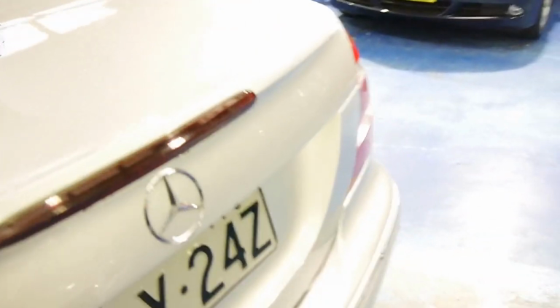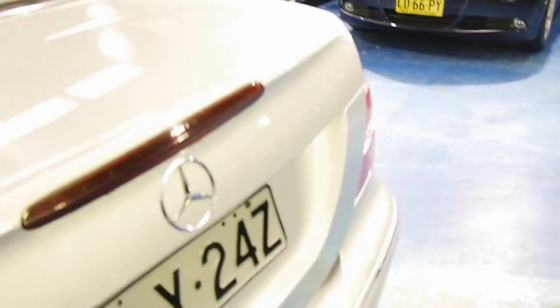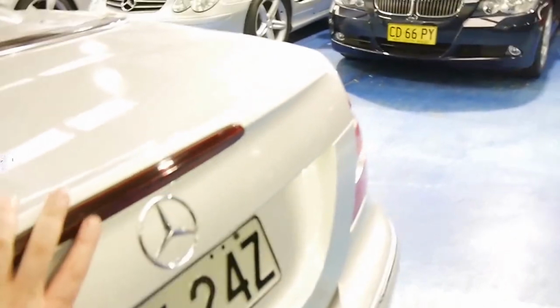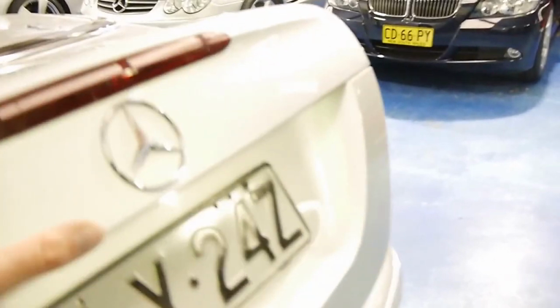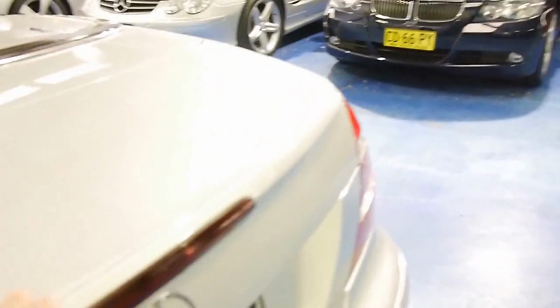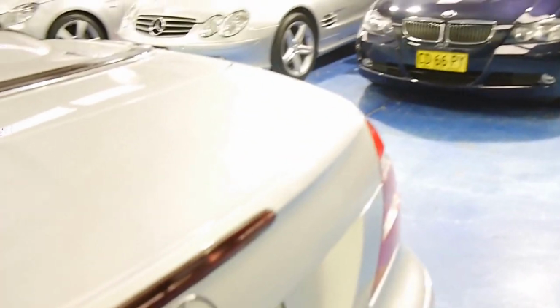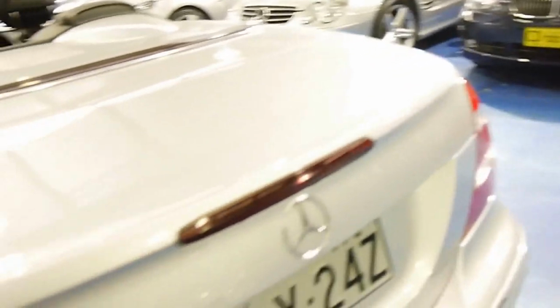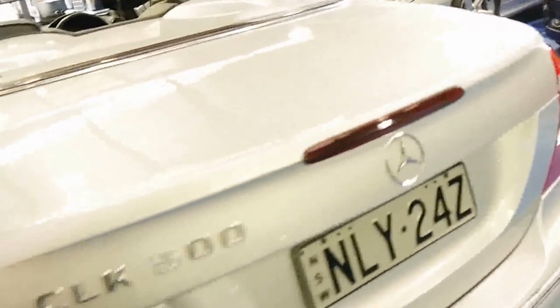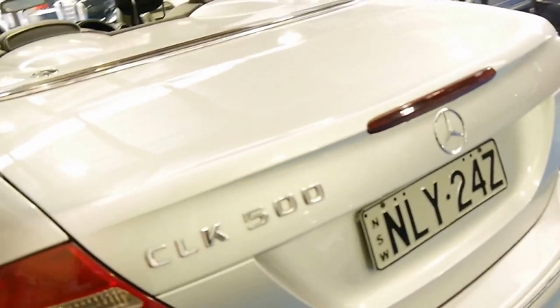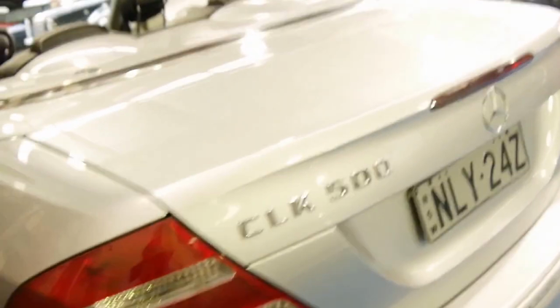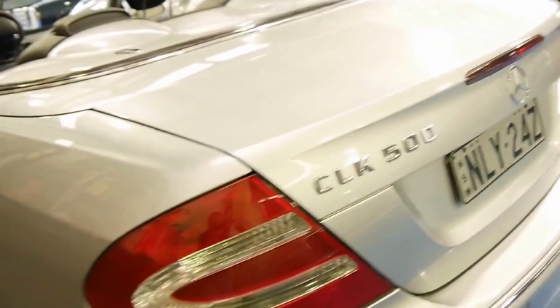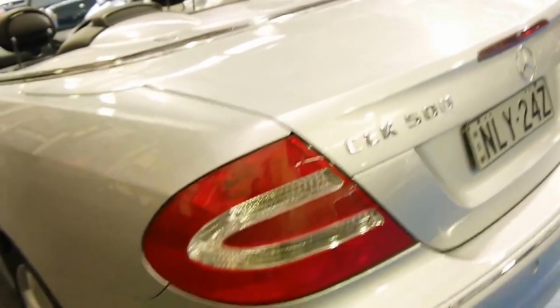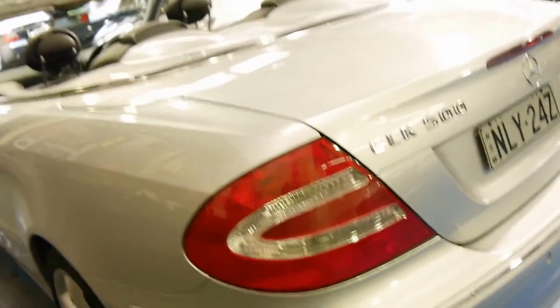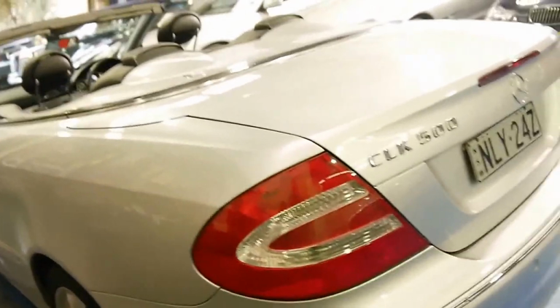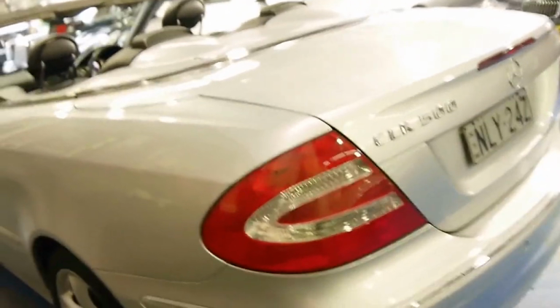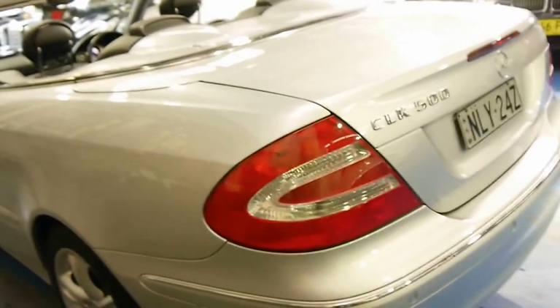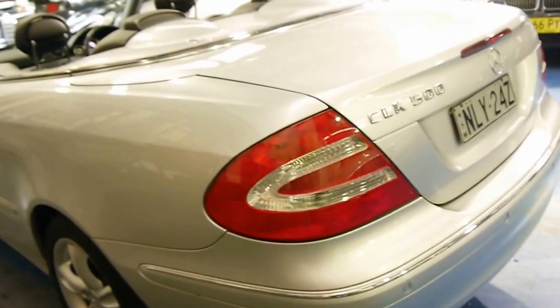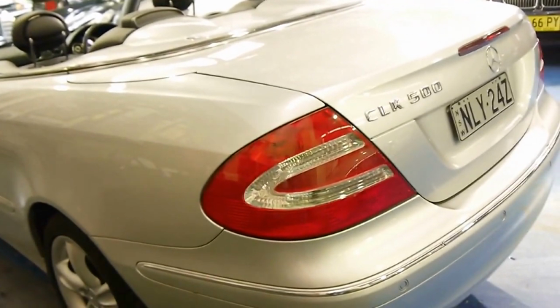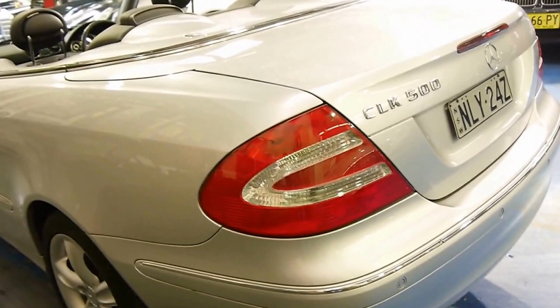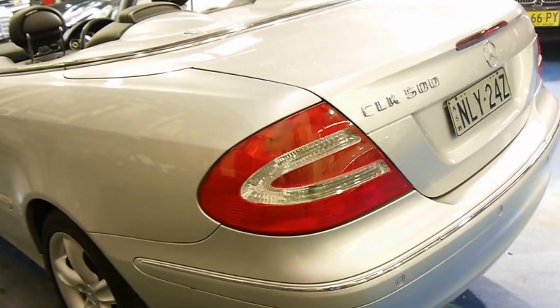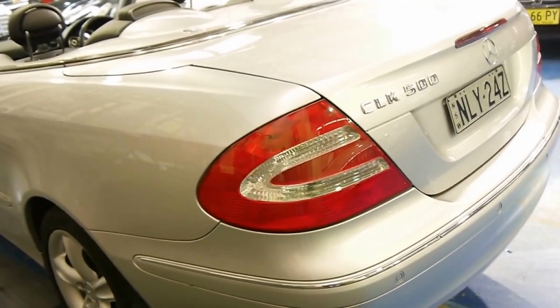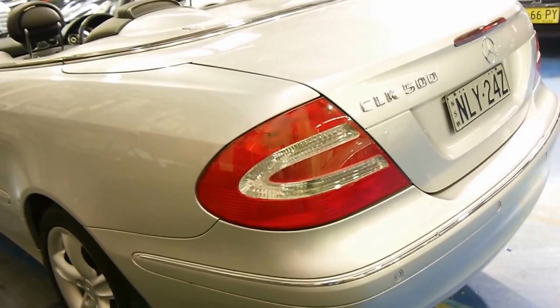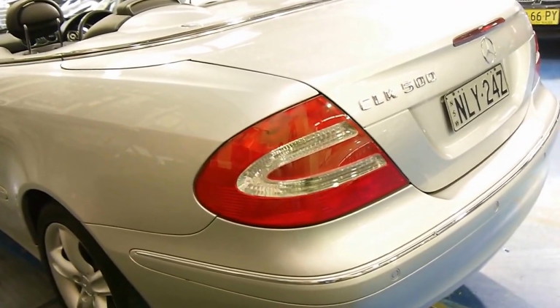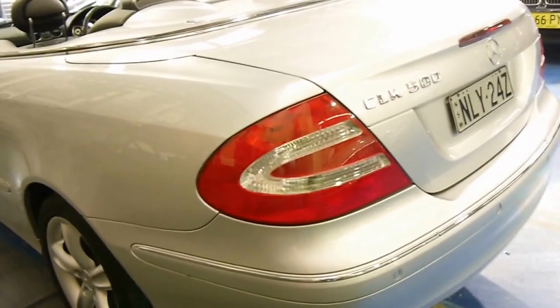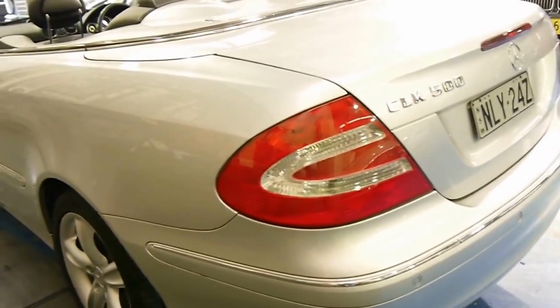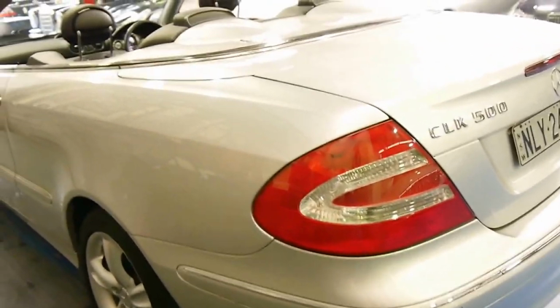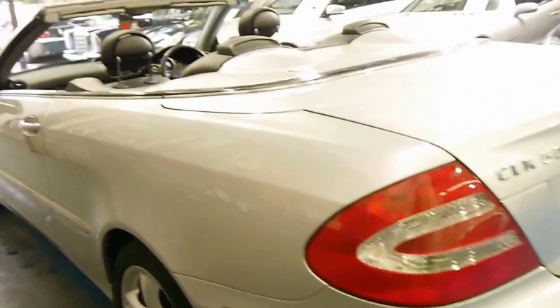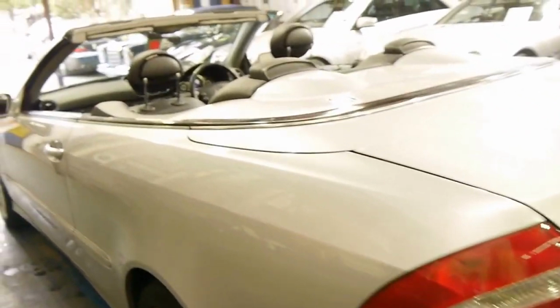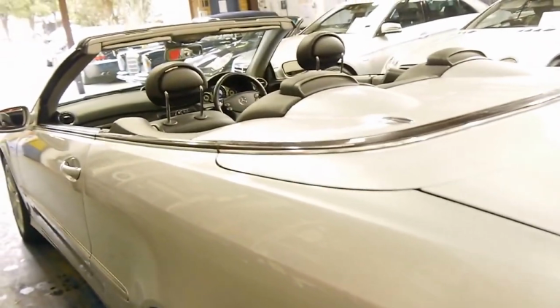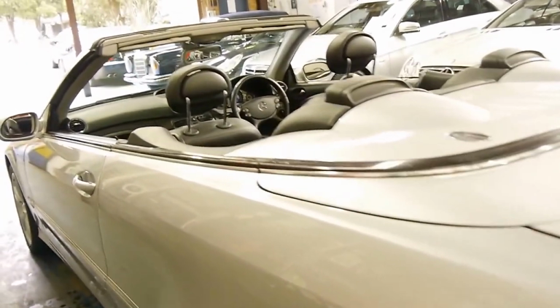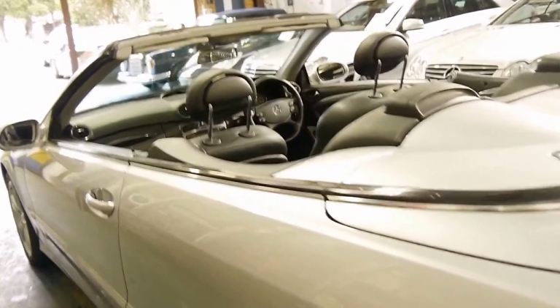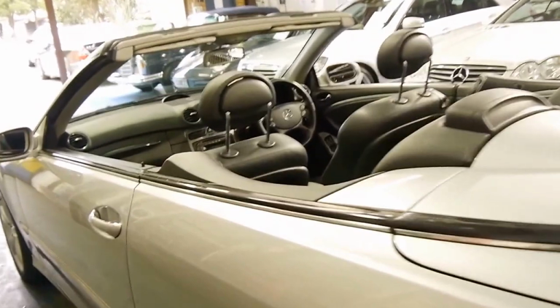The CLK 500 is a very good car. The best thing about these 500s is they don't have air suspension or automatic body control like the SL and CL 500.